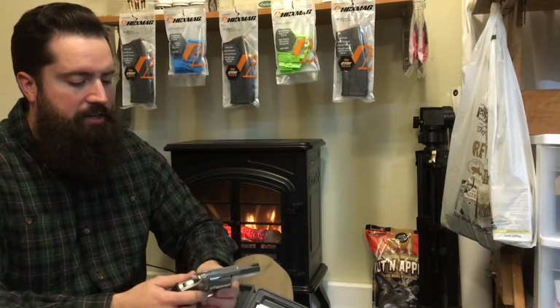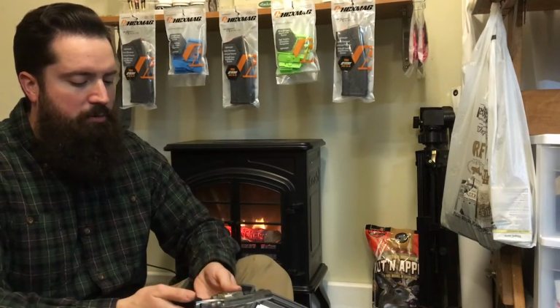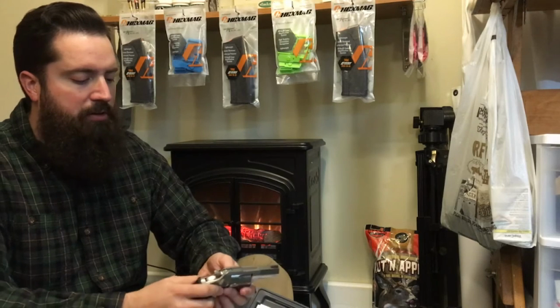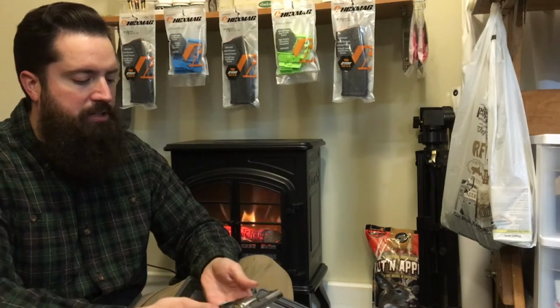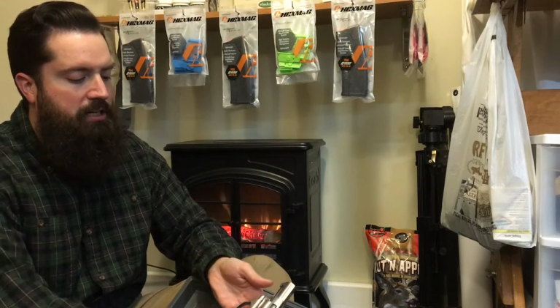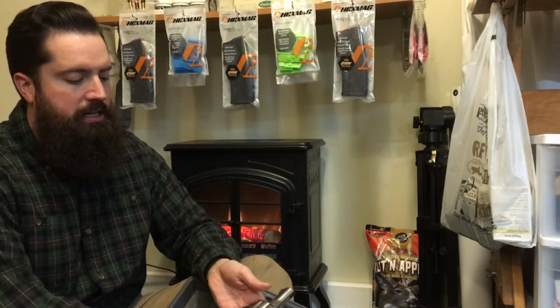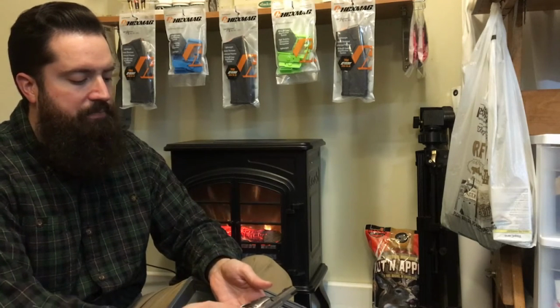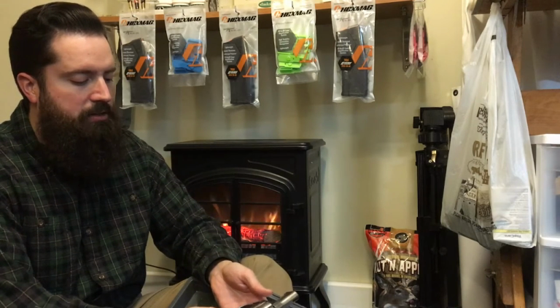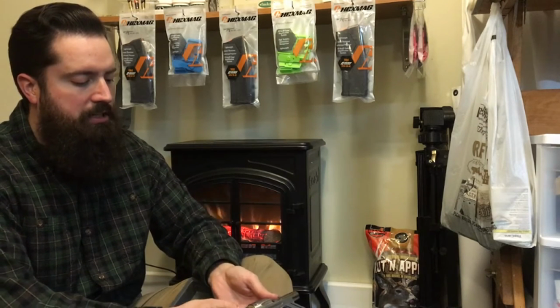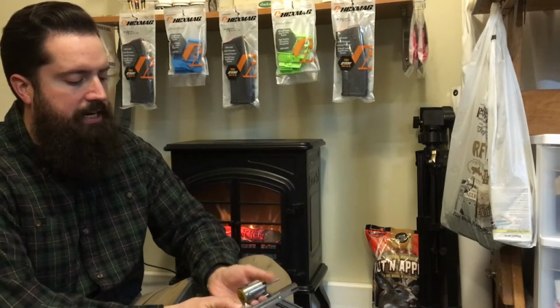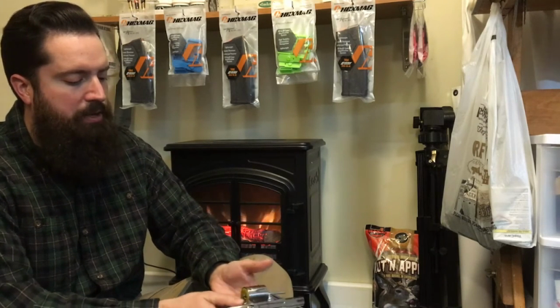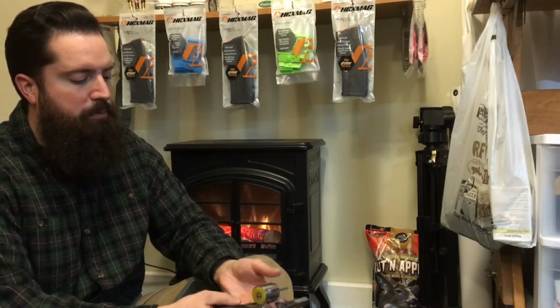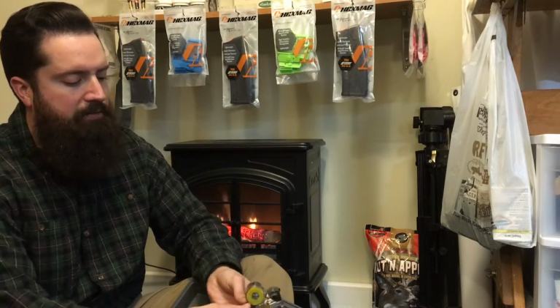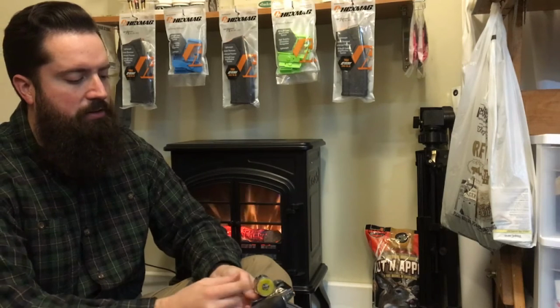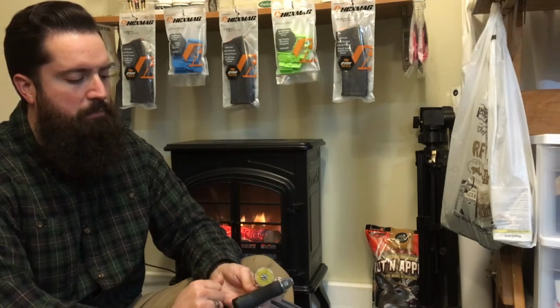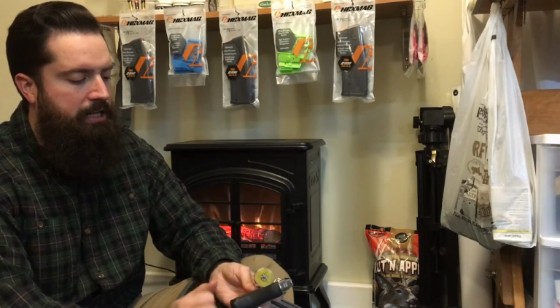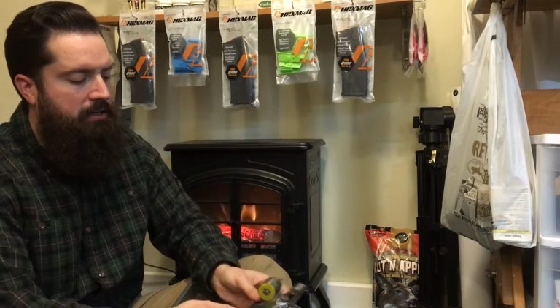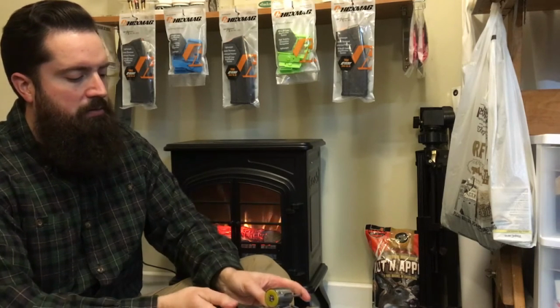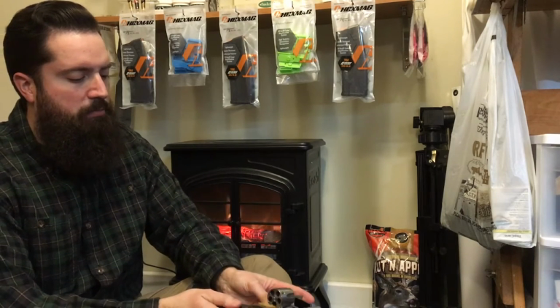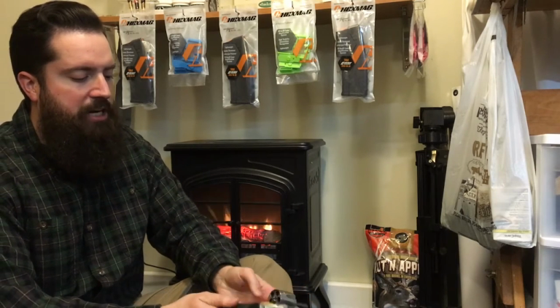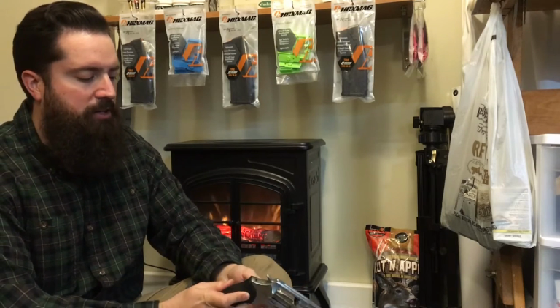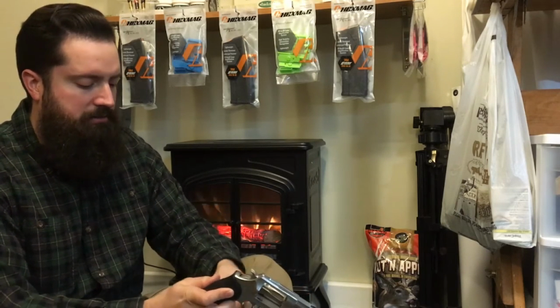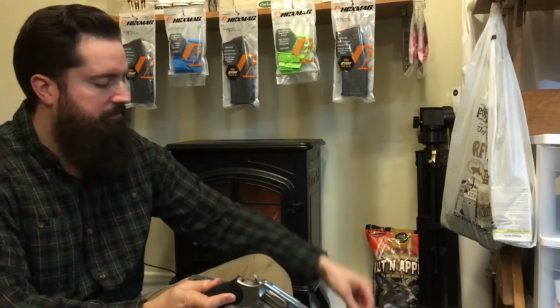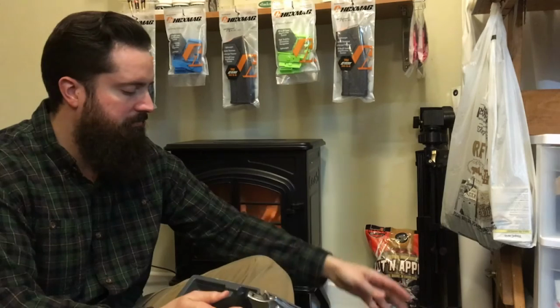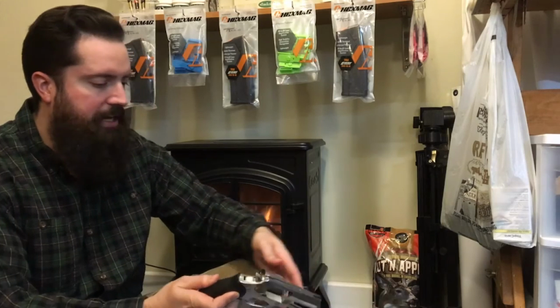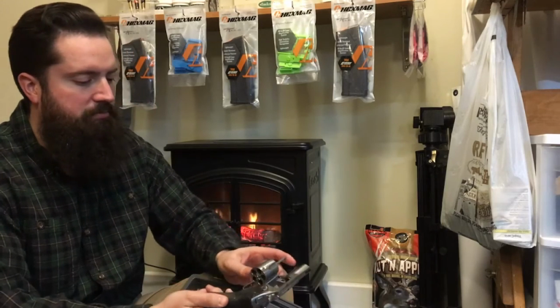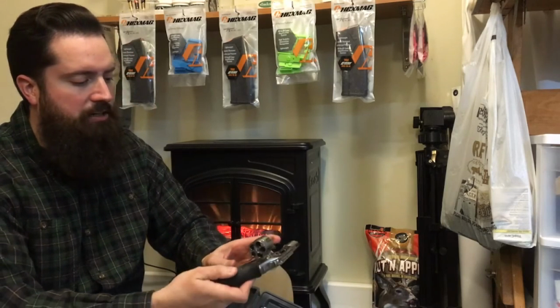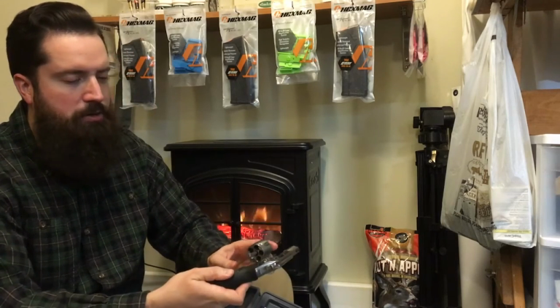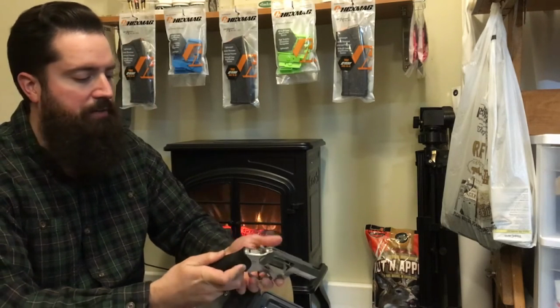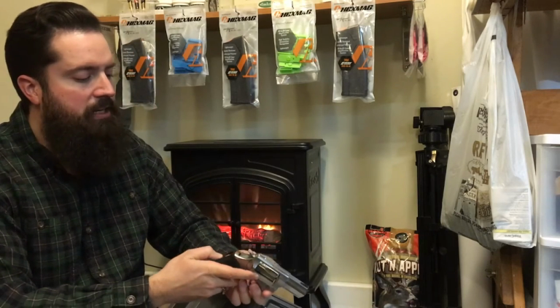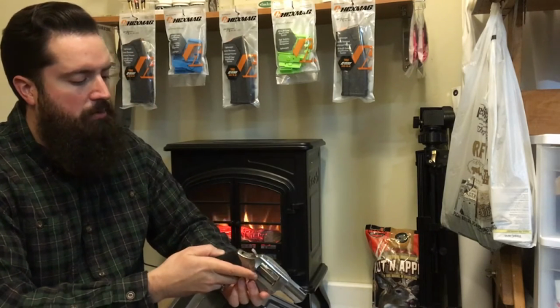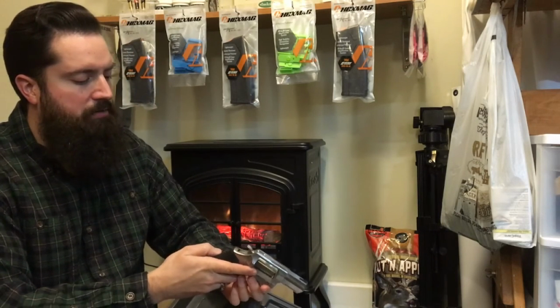With the Ruger in the box, pretty simple — we've got our lock, our documentation, and the revolver. The cylinder release on the side opens it up. There's a little block in there; we'll push it out with the case ejector.